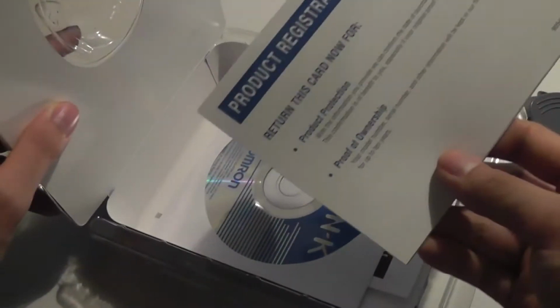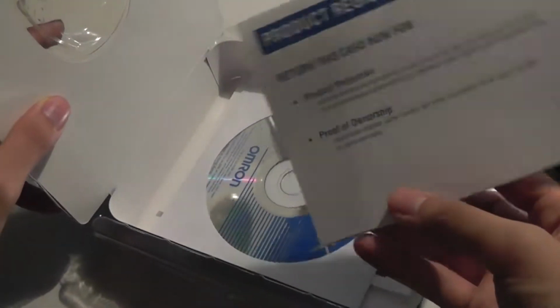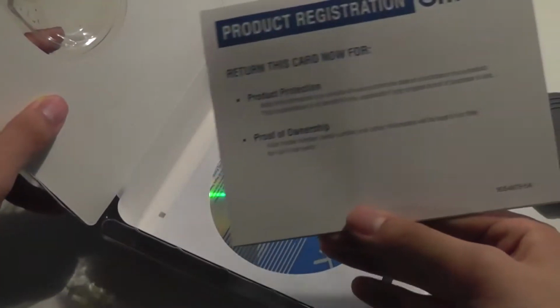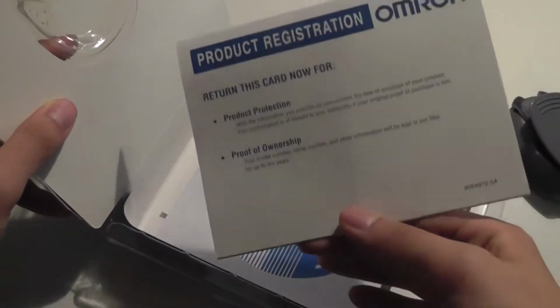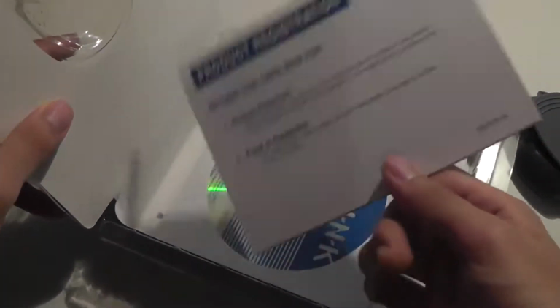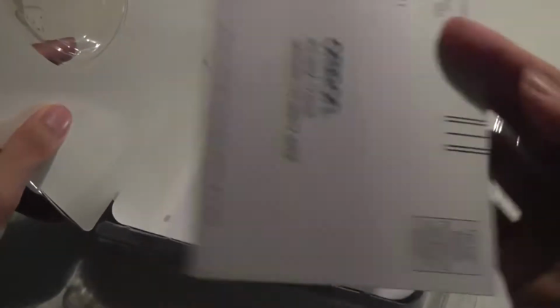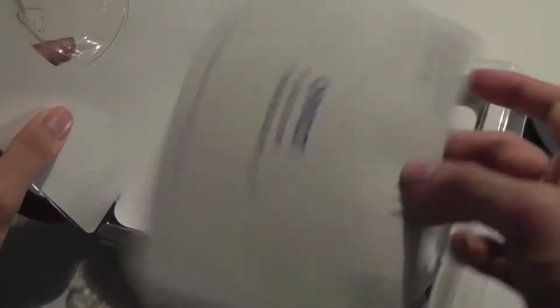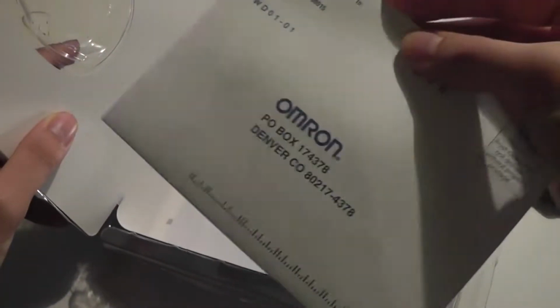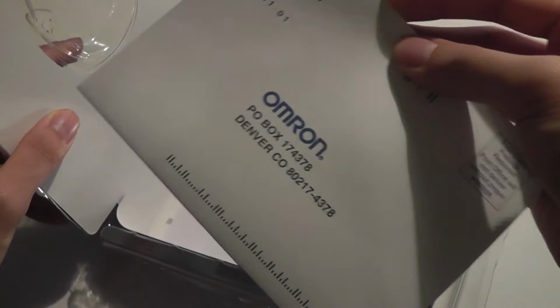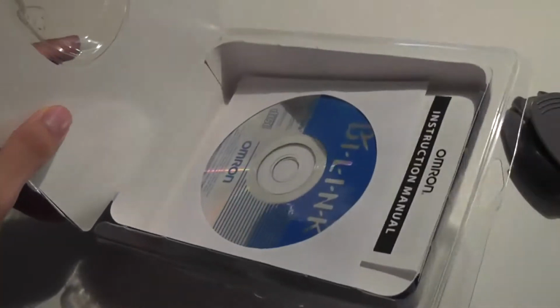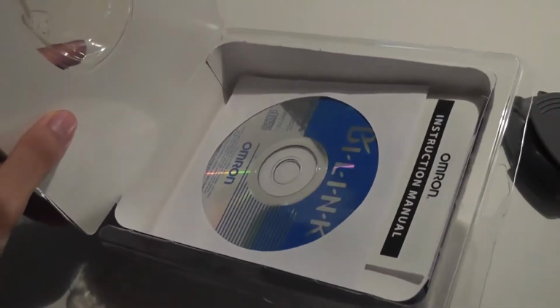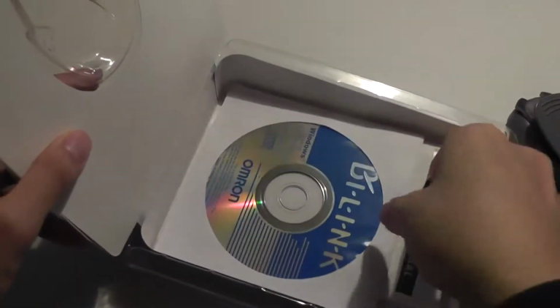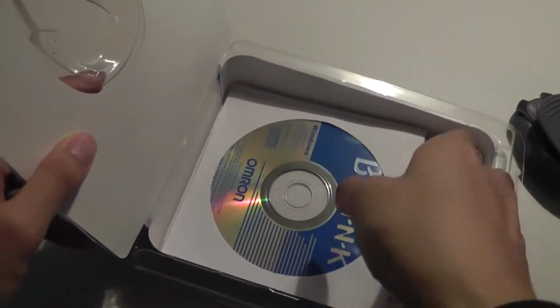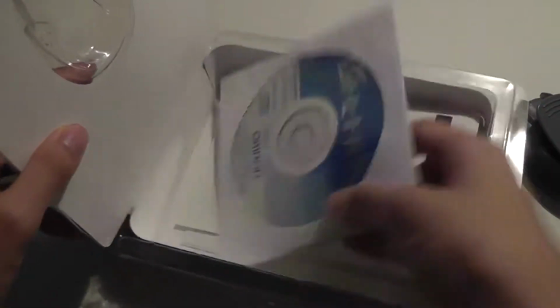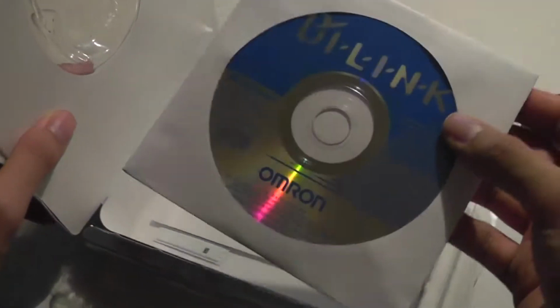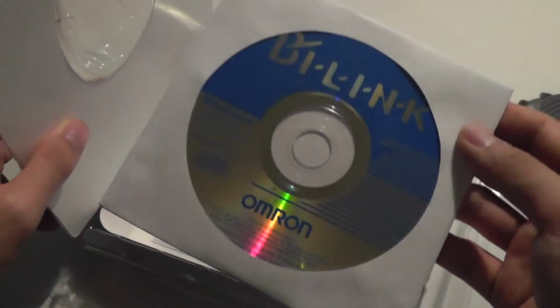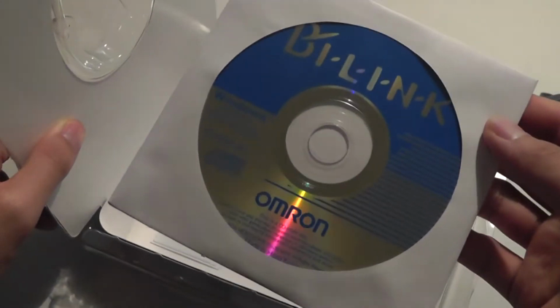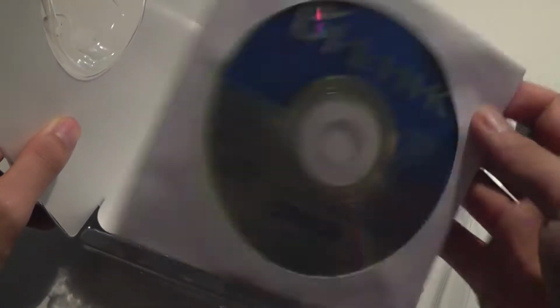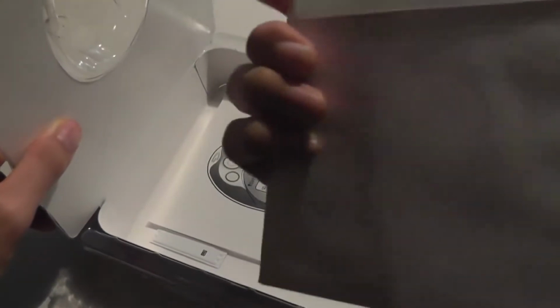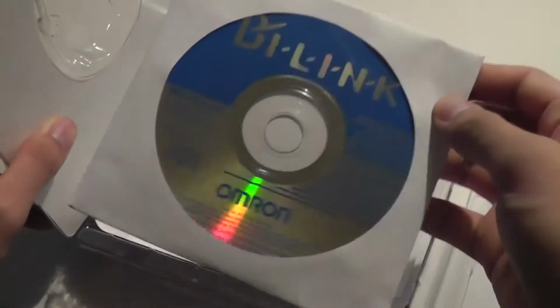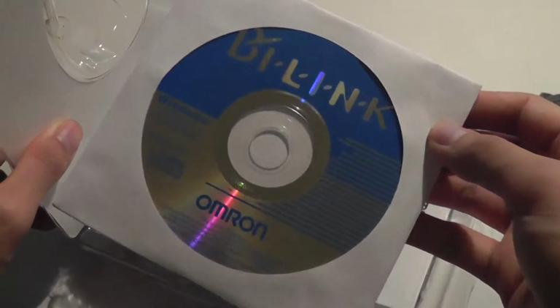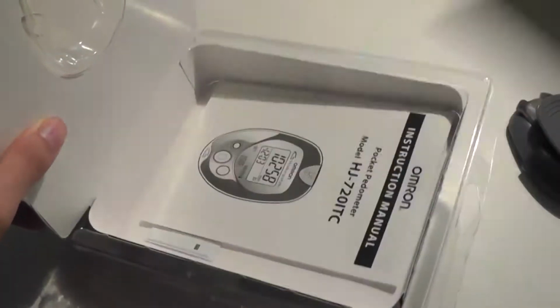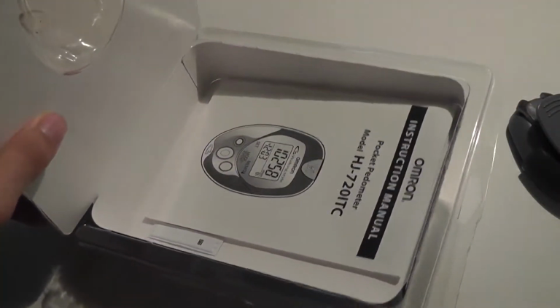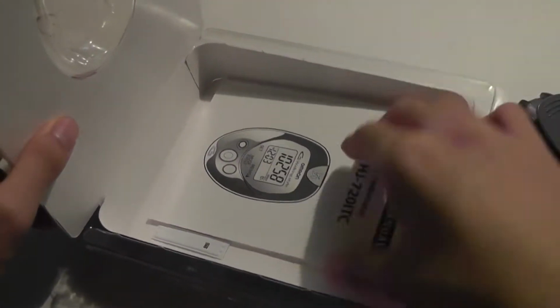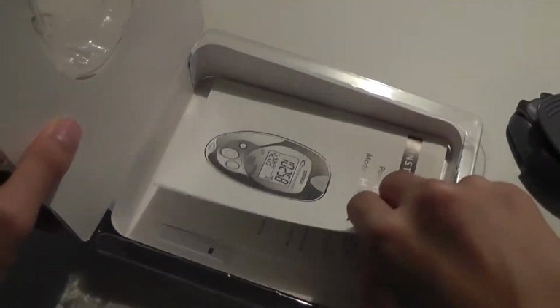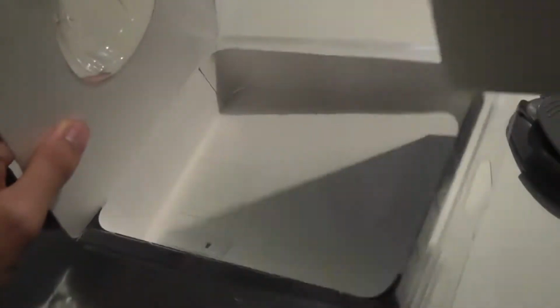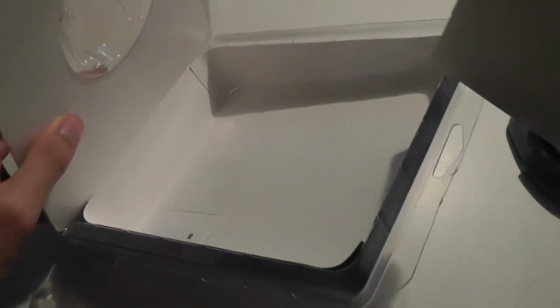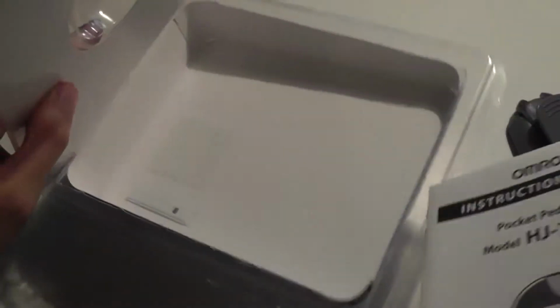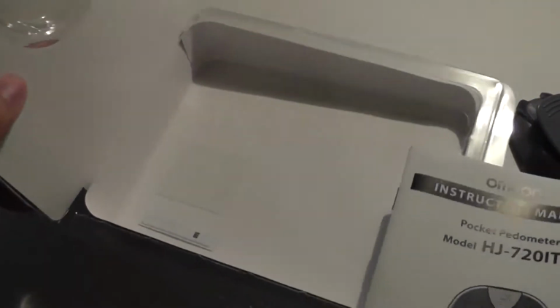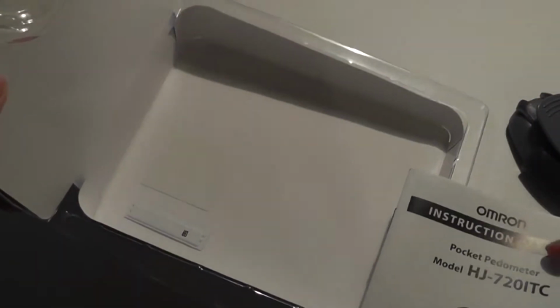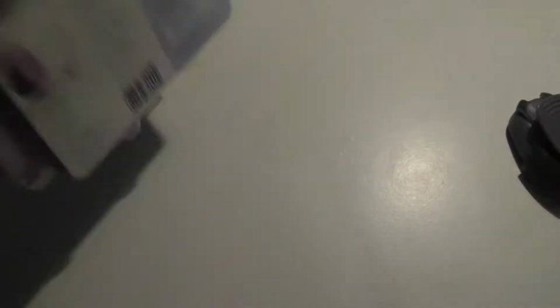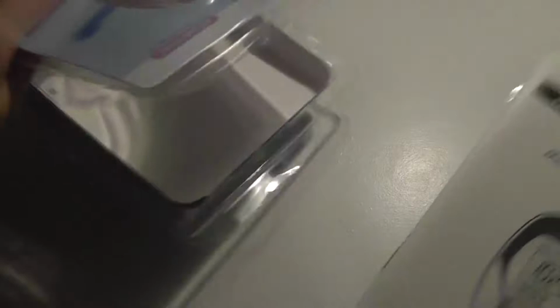Here we have a product registration card, which is probably extremely outdated now. And a CD-ROM — I haven't seen one of these in such a long time bundled with any electronic. And here is a full instruction card, and that's it.